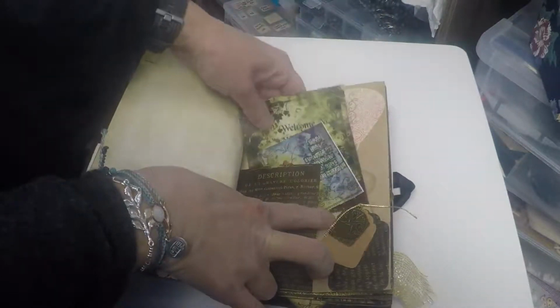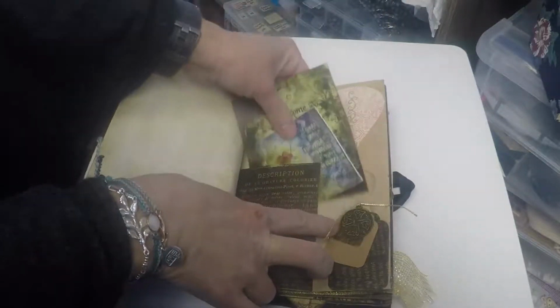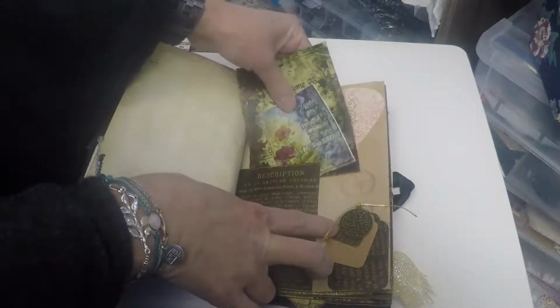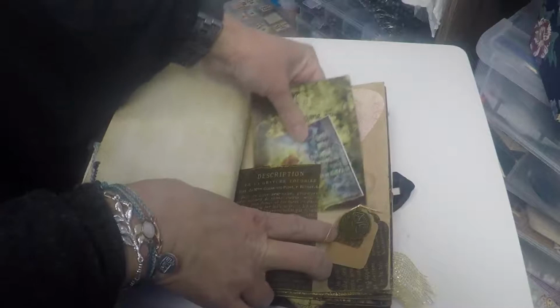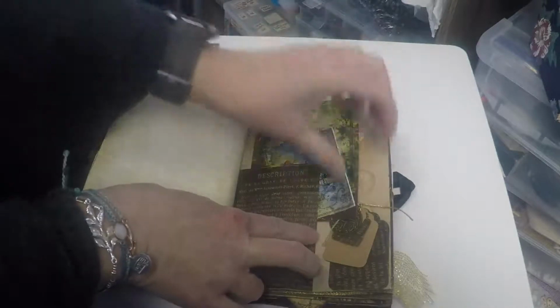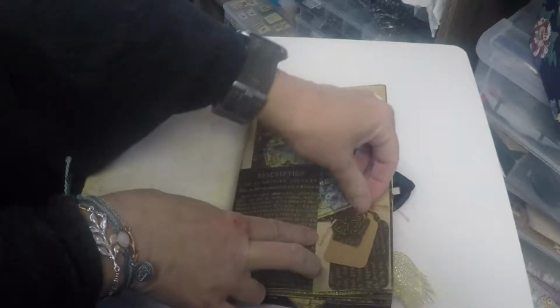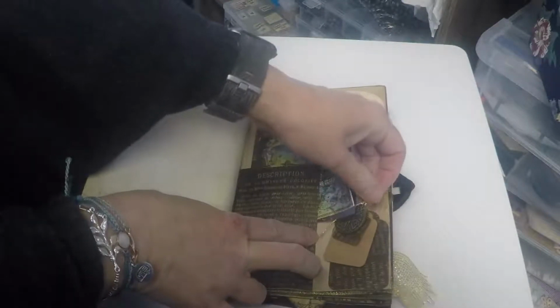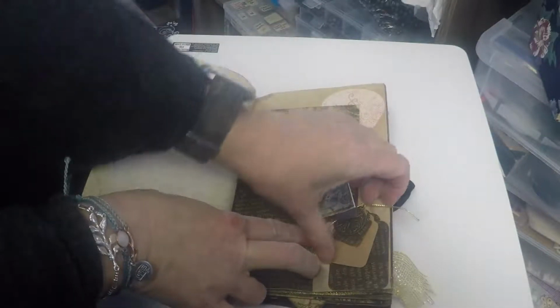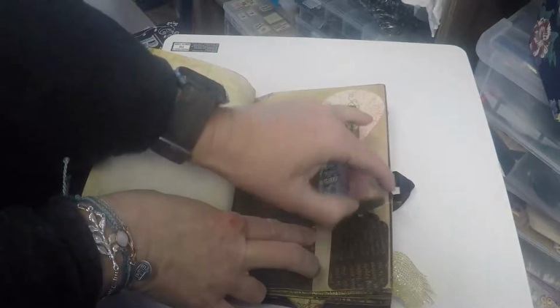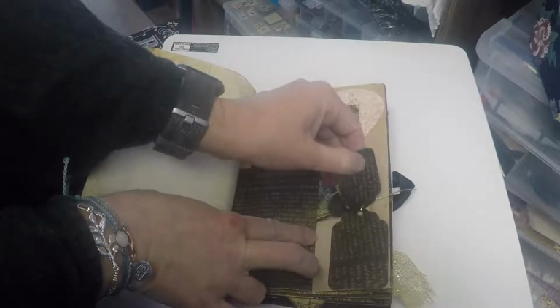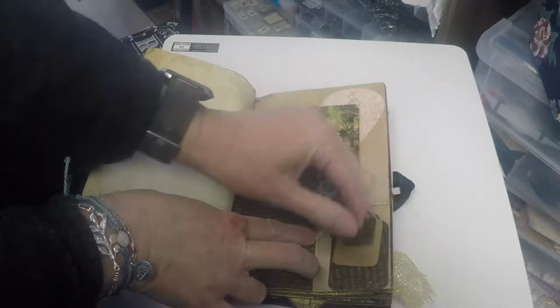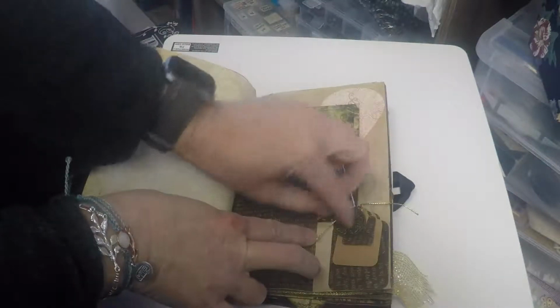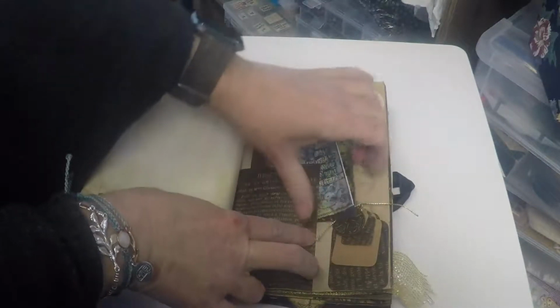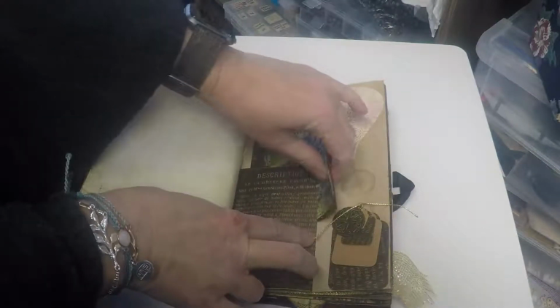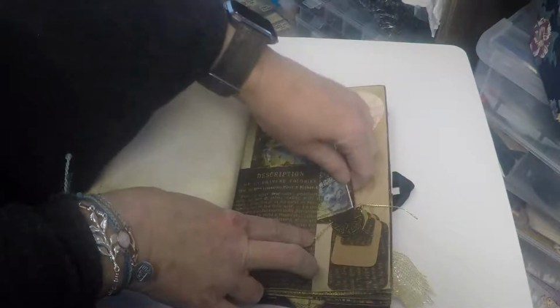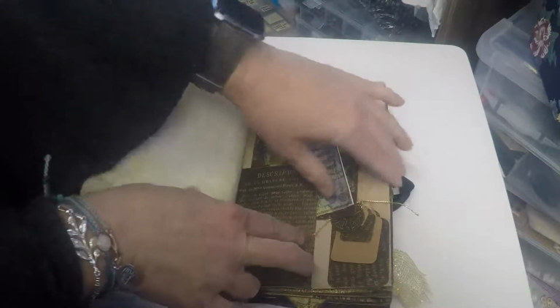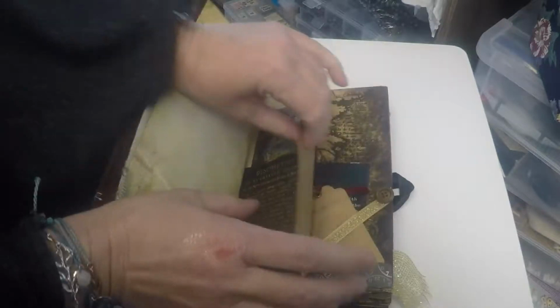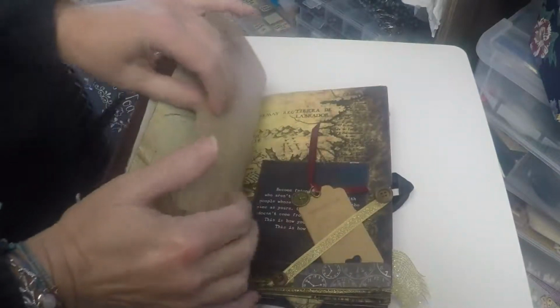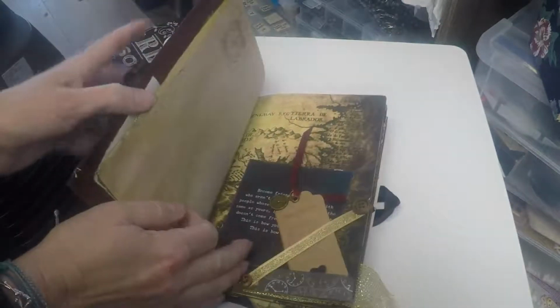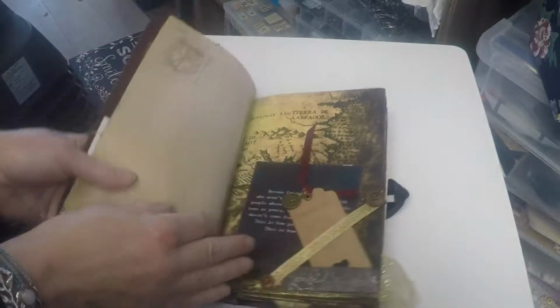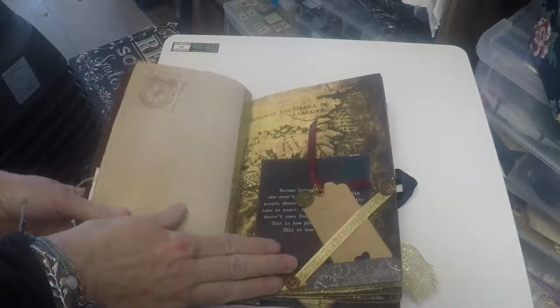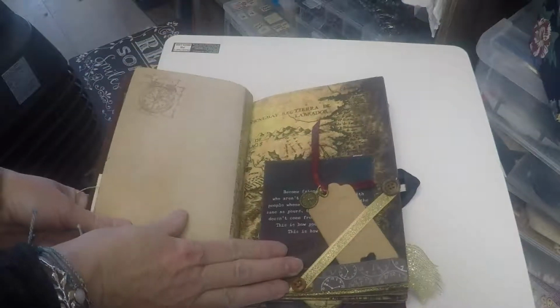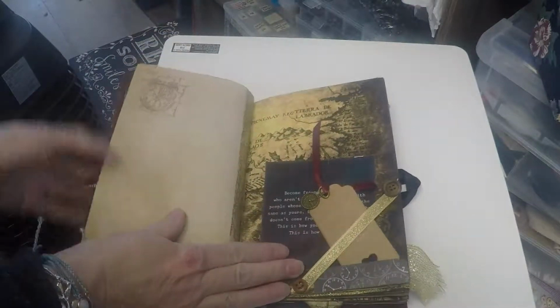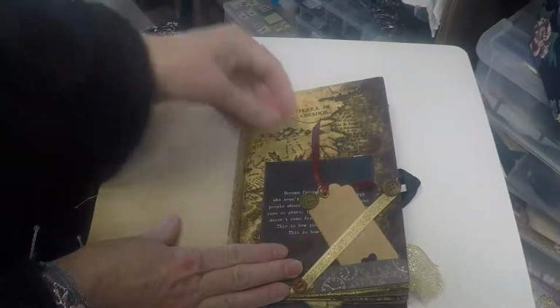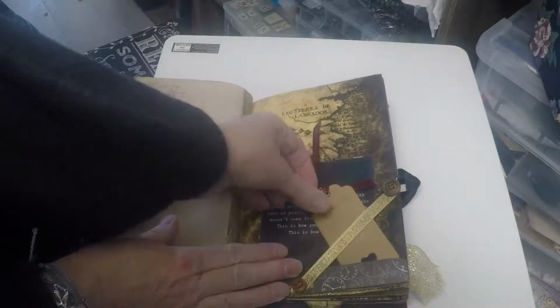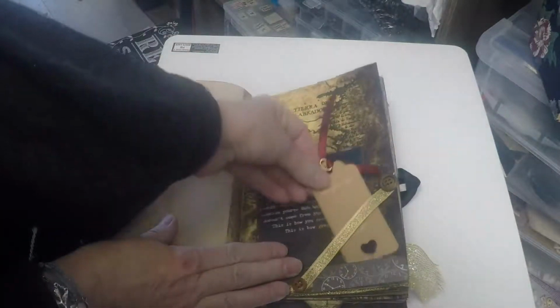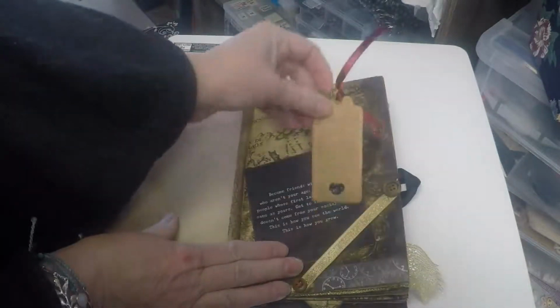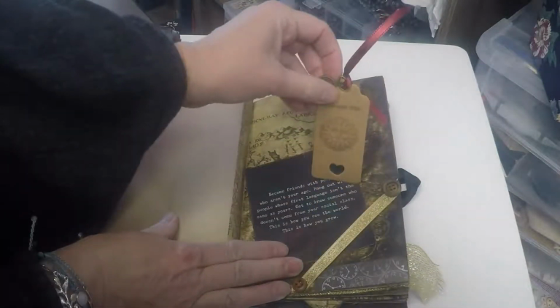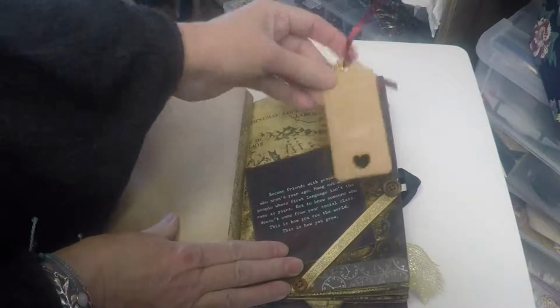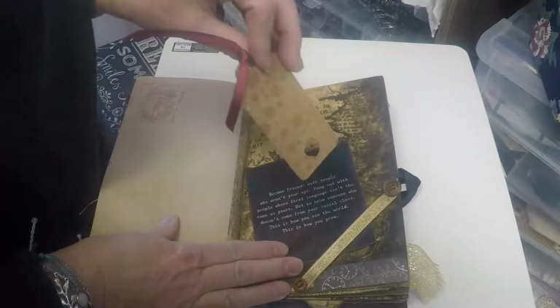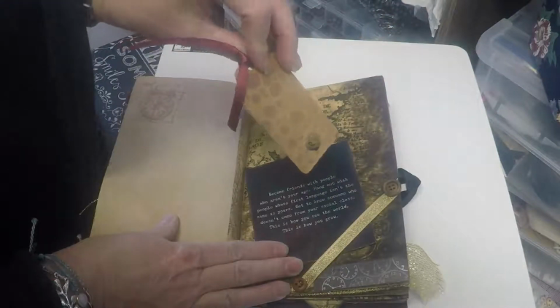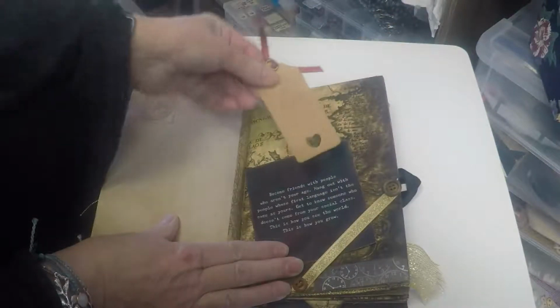Some little balloons. Cute little tag. The tag has a charm on it. There are multiple in here — charms, tags, steampunk references.